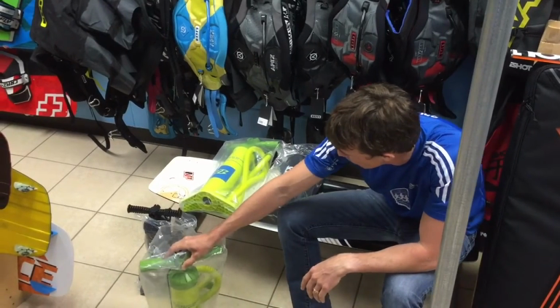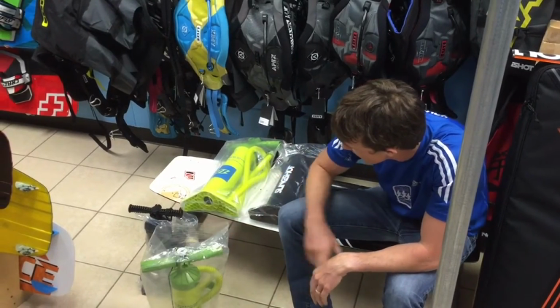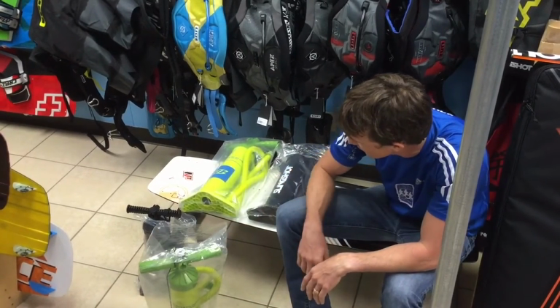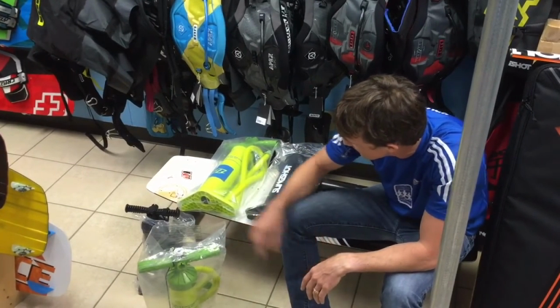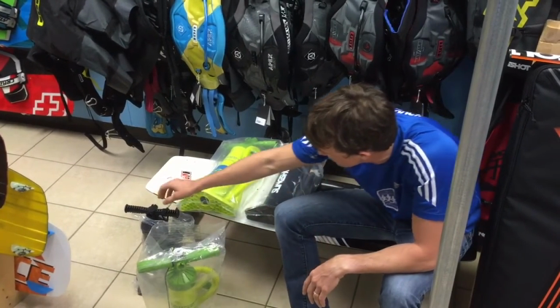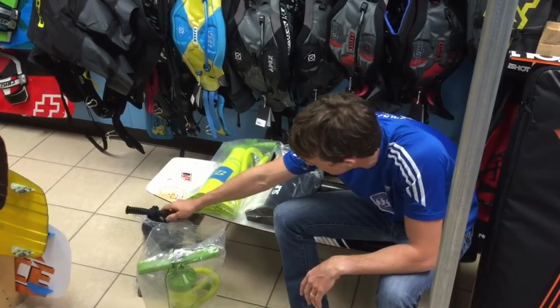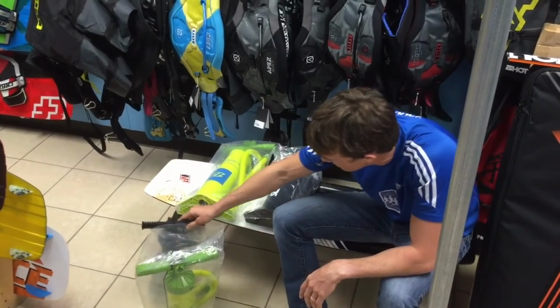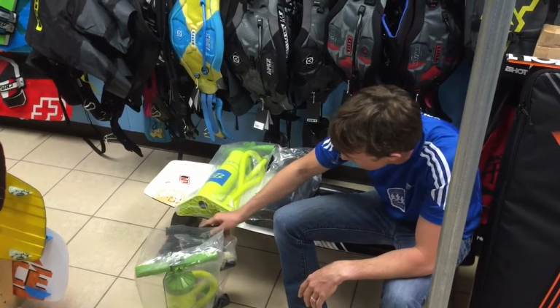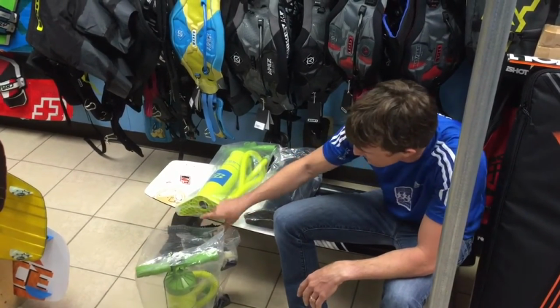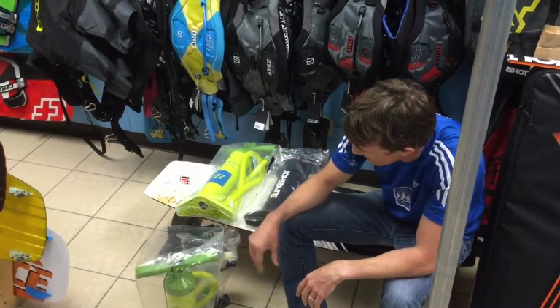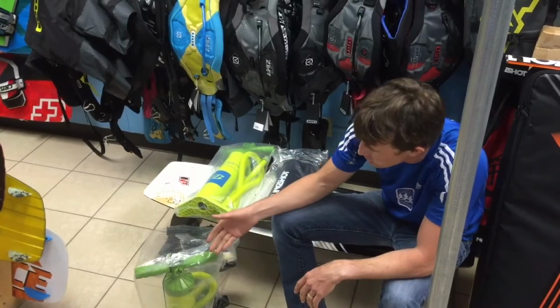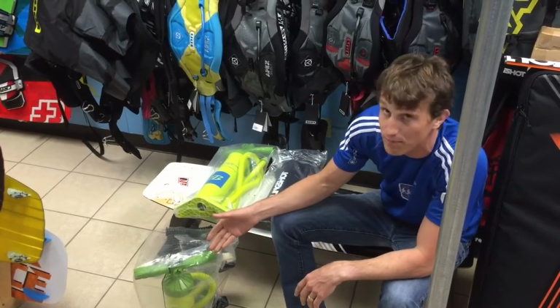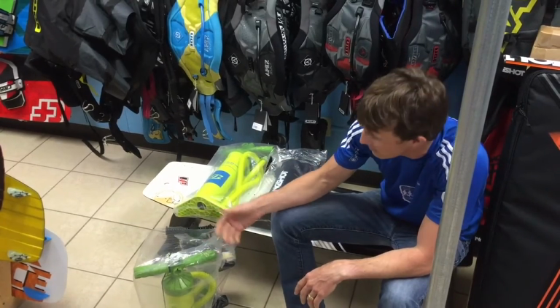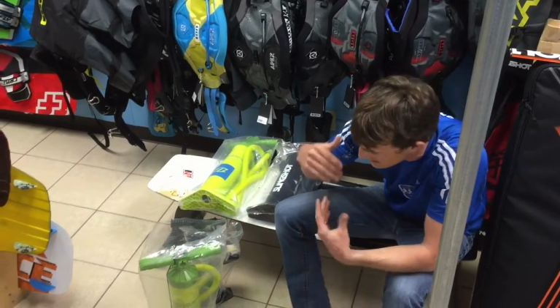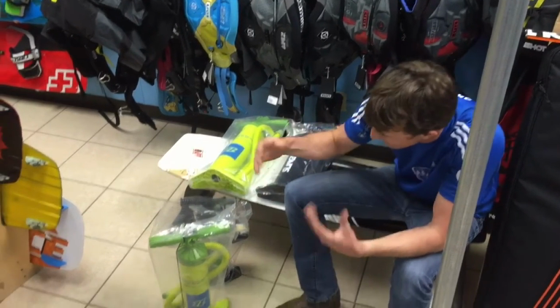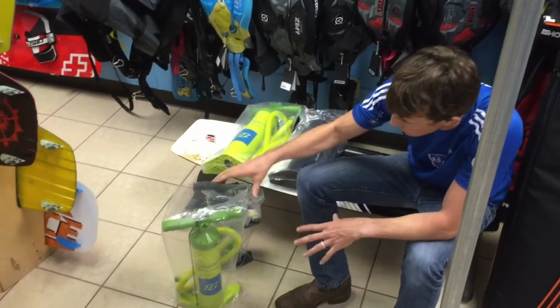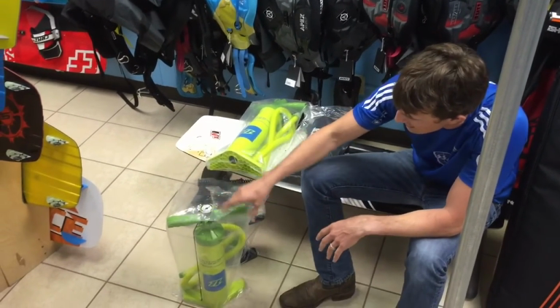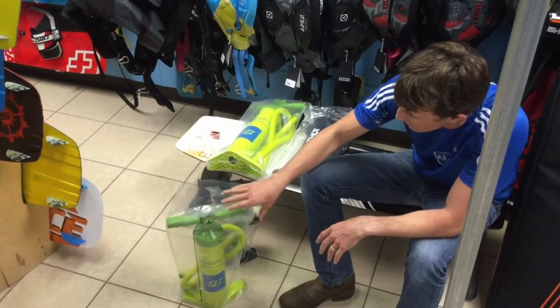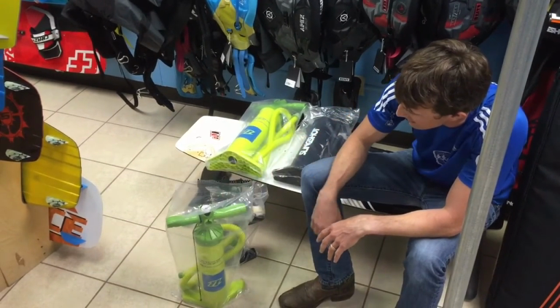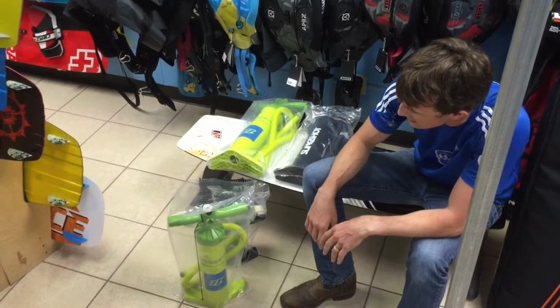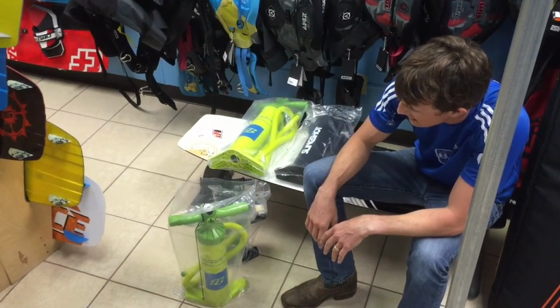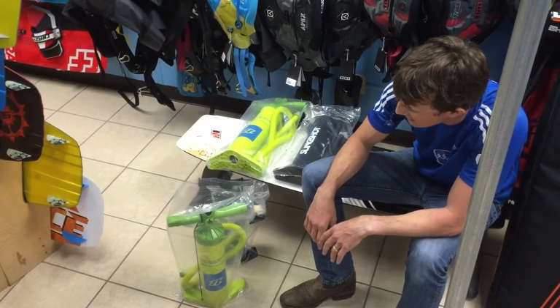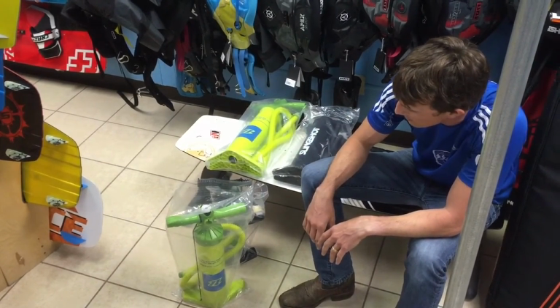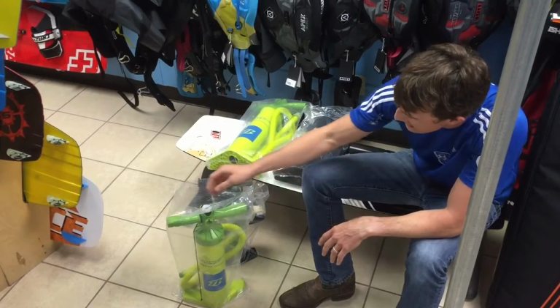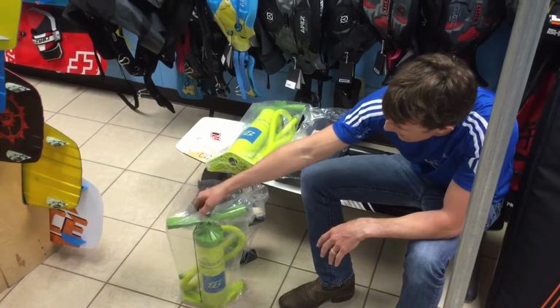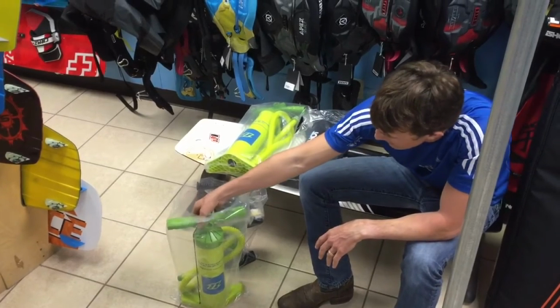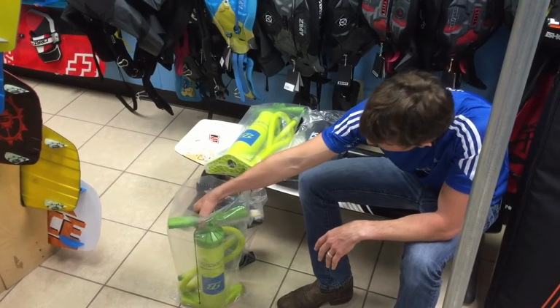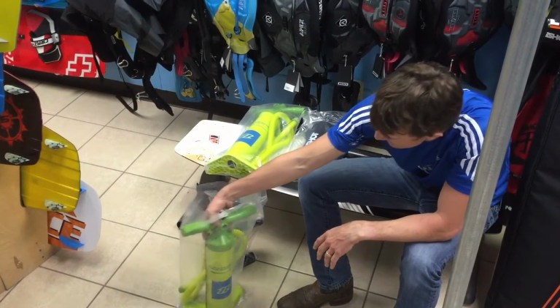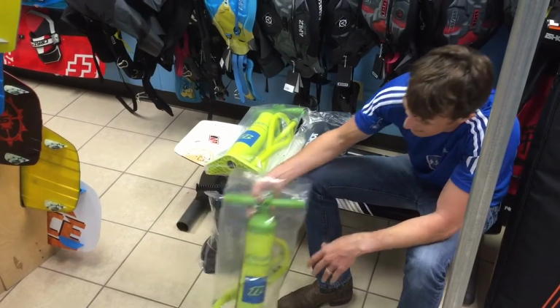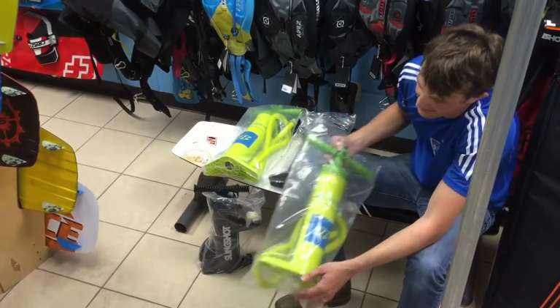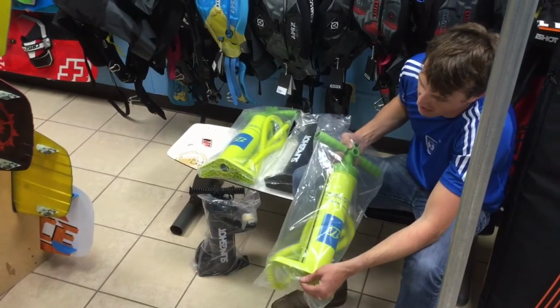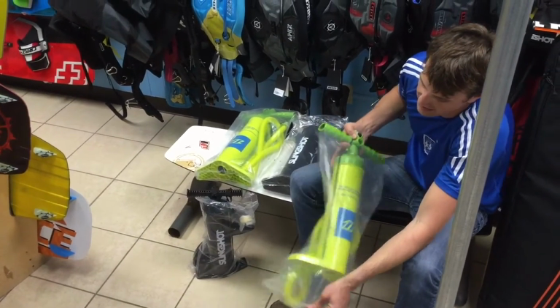What we have here is a new pump — this is a North-branded pump, but North didn't develop the technology, it's another company, and we're pretty excited about it. It's awesome.